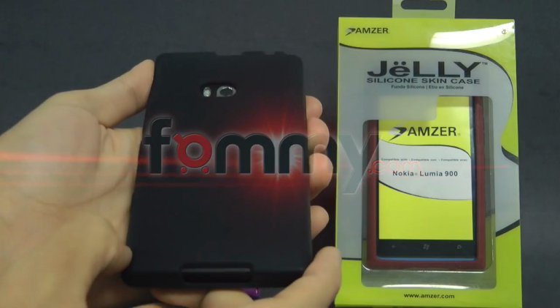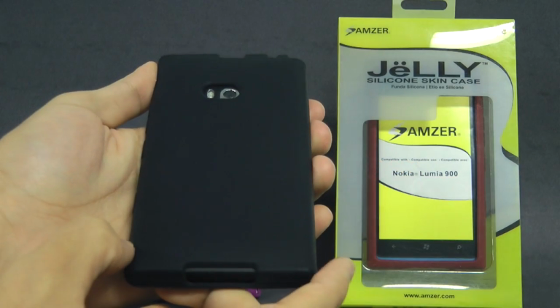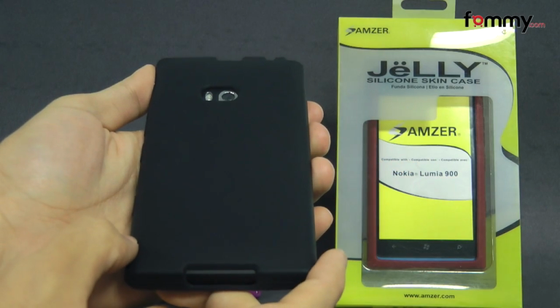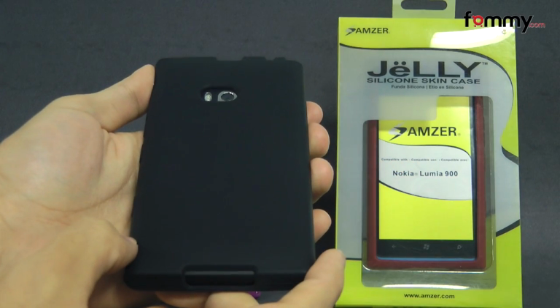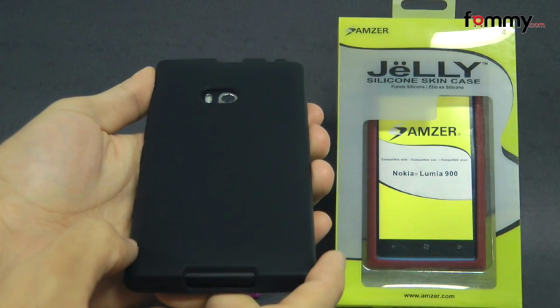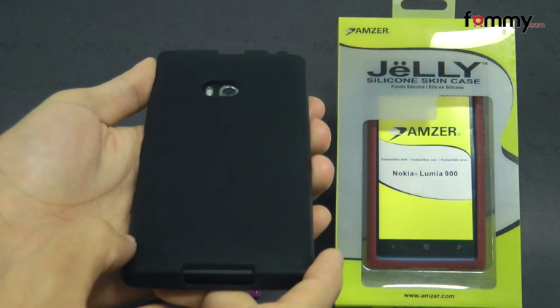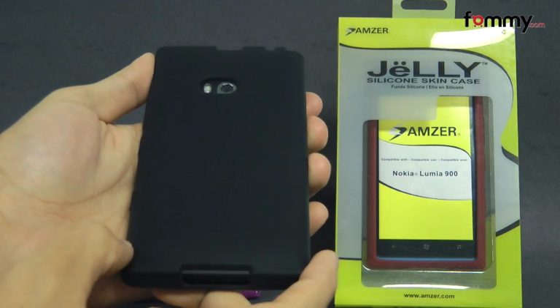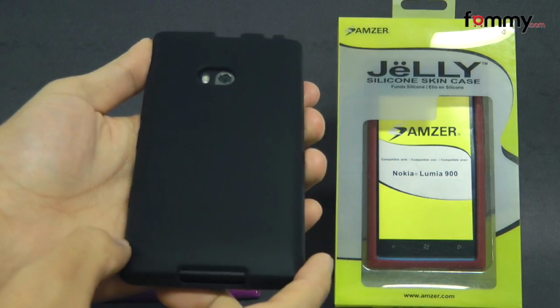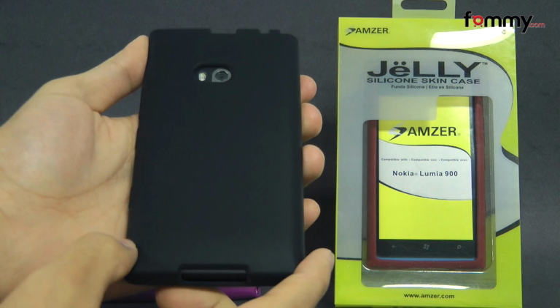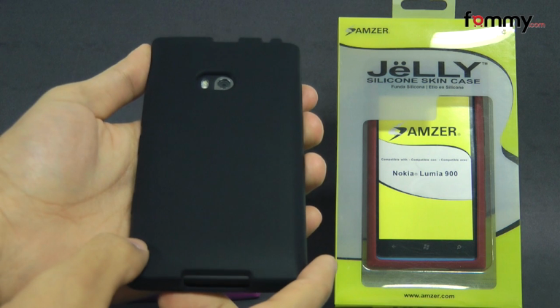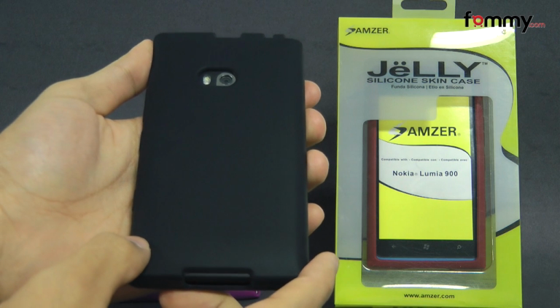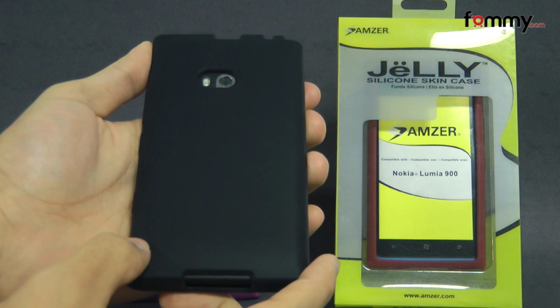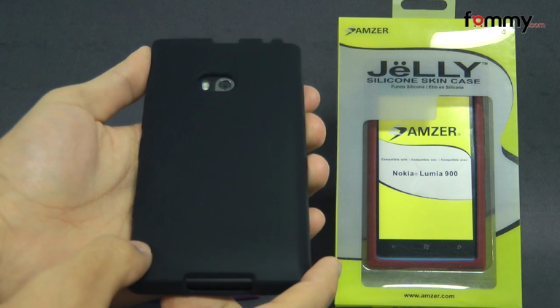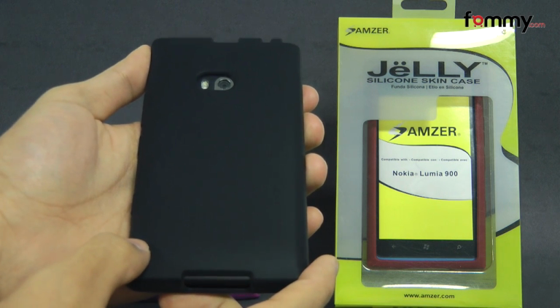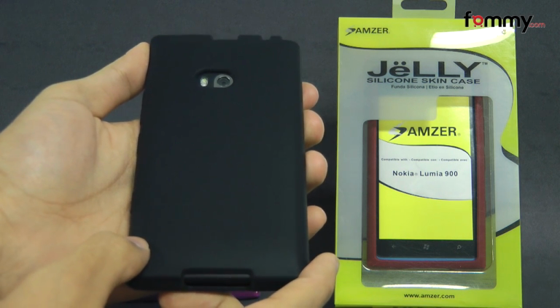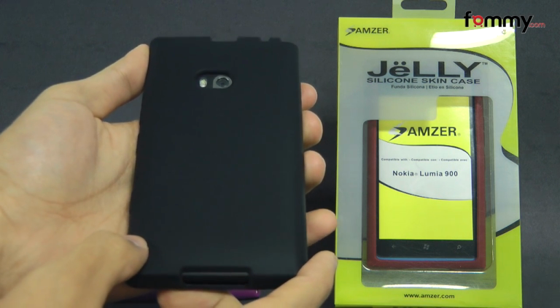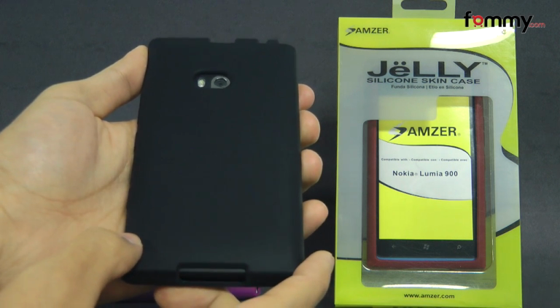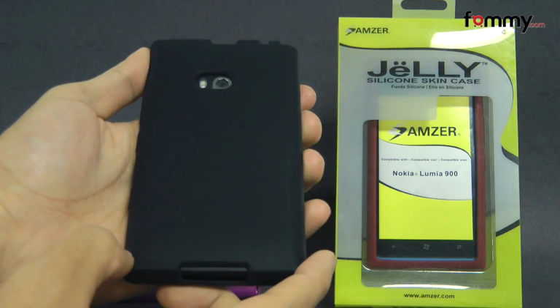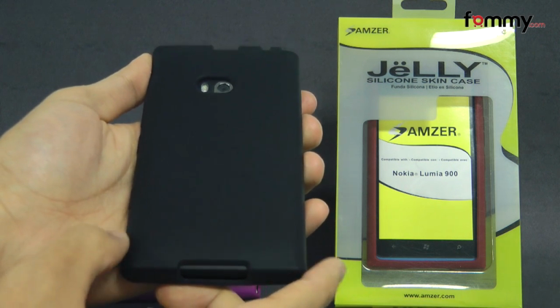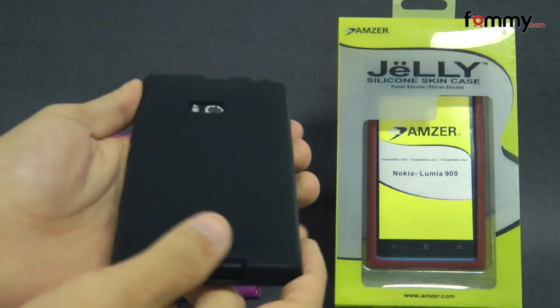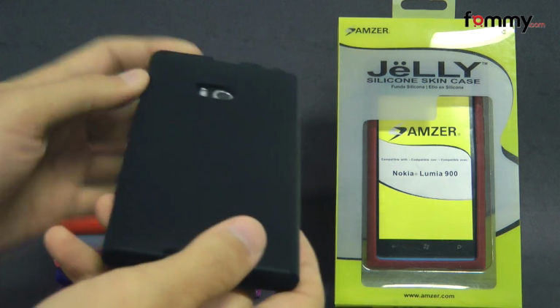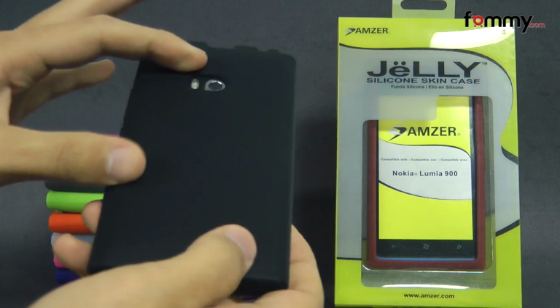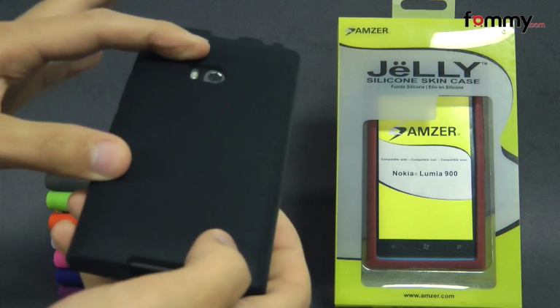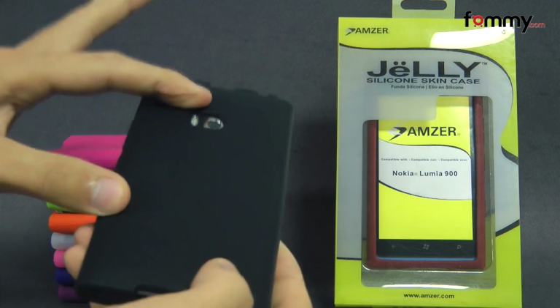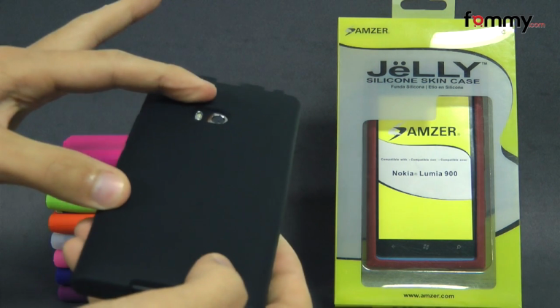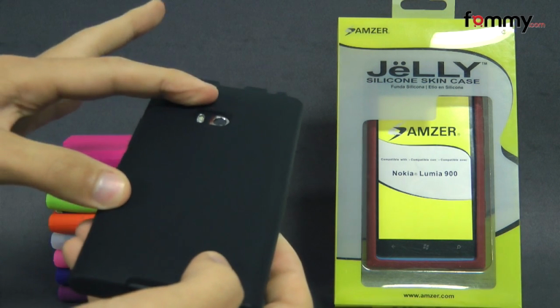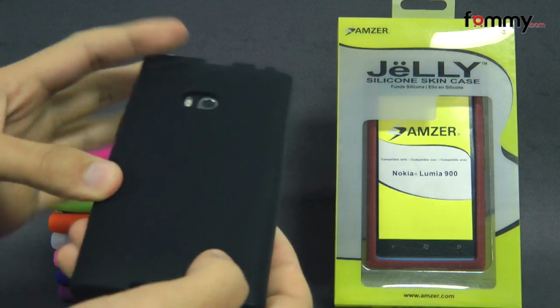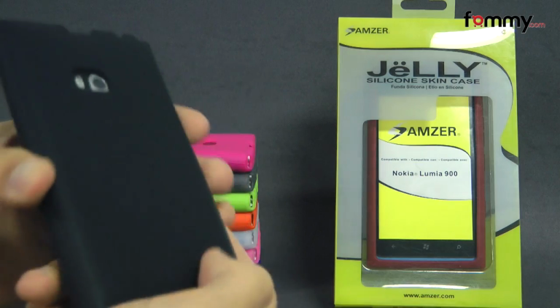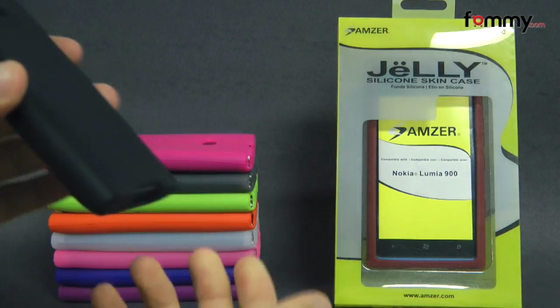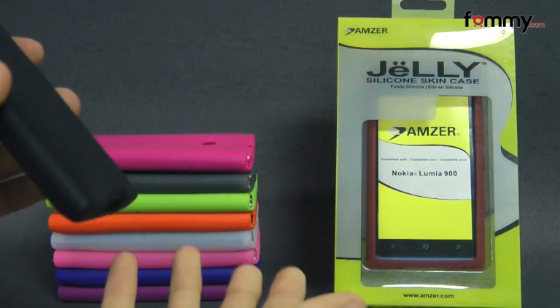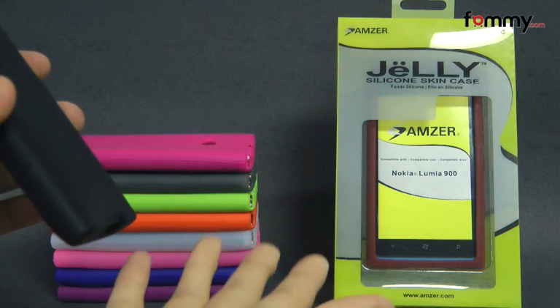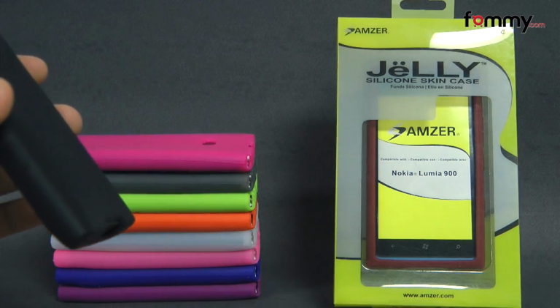Hey guys, Nick Wifami here and today we're taking a look at the Amzer silicone skin jelly case for the Nokia Lumia 900. This is the black version and it's available in 10 different colors.